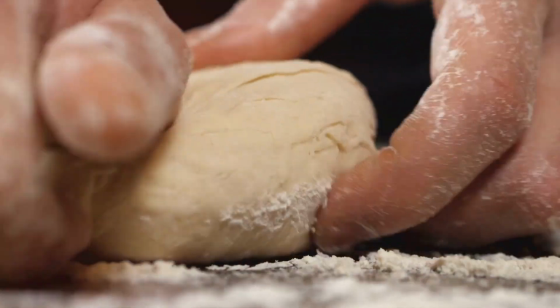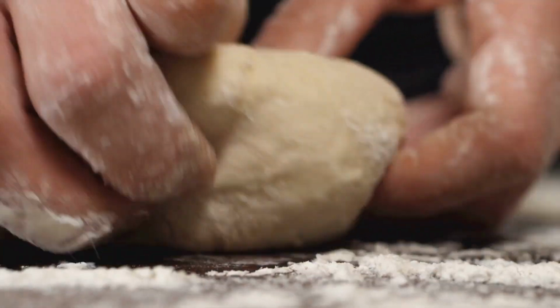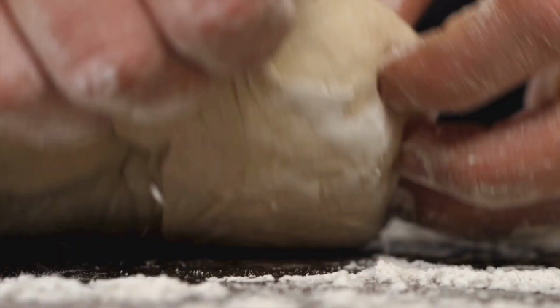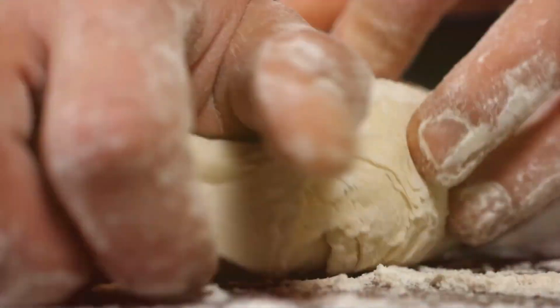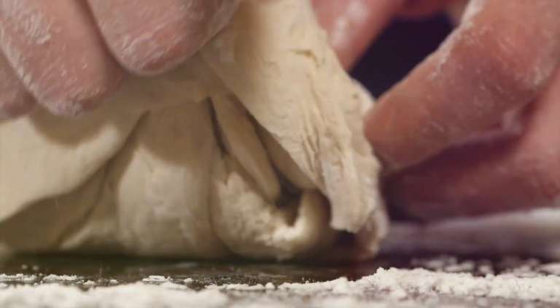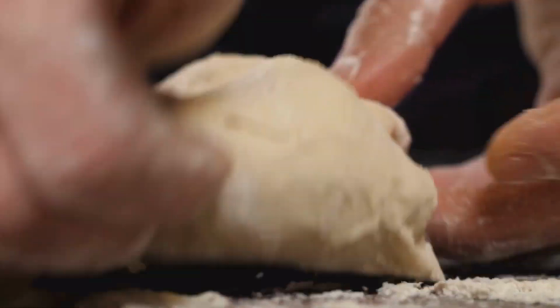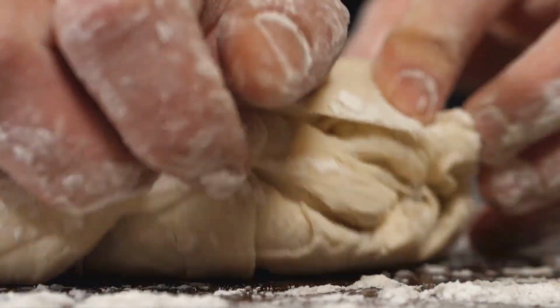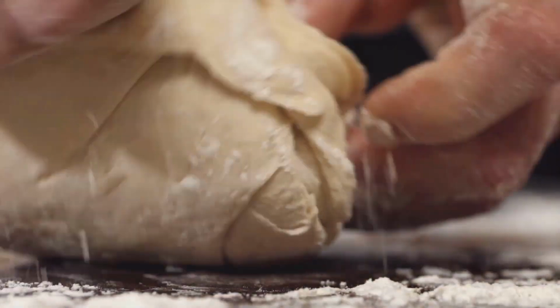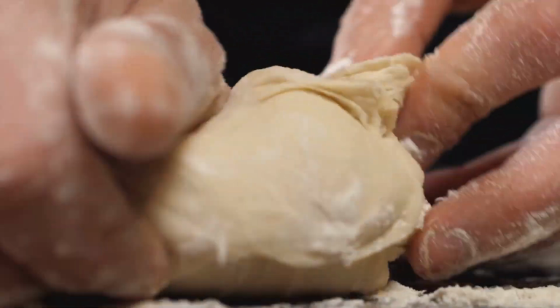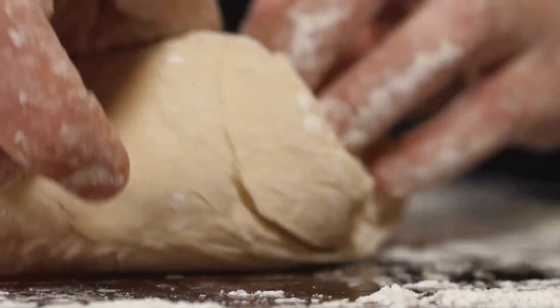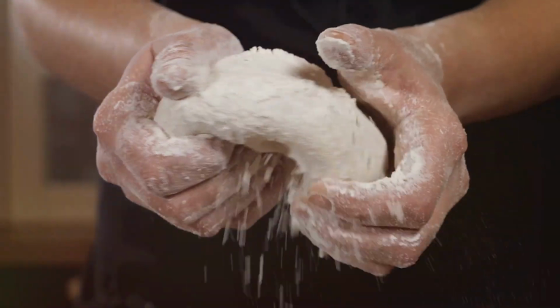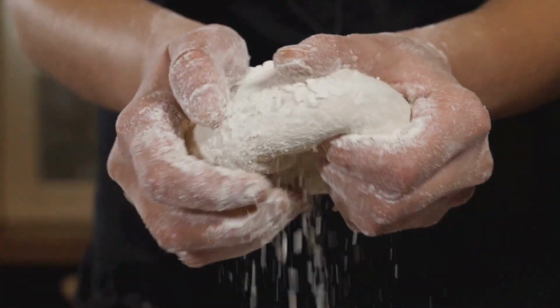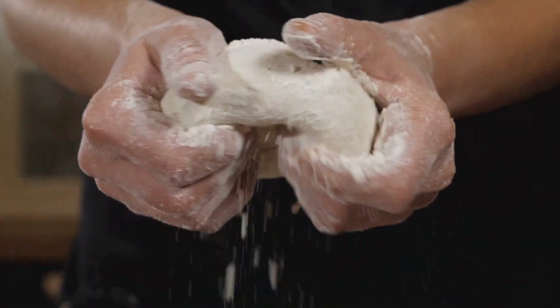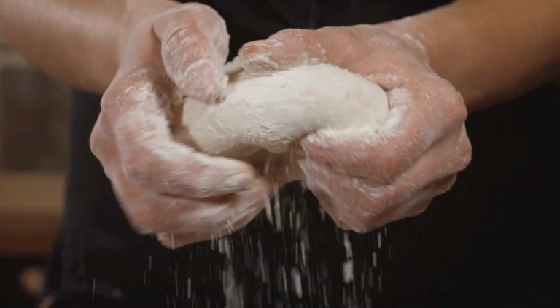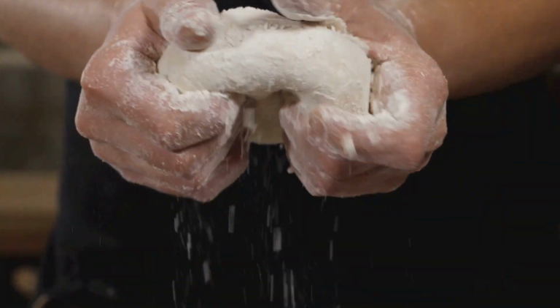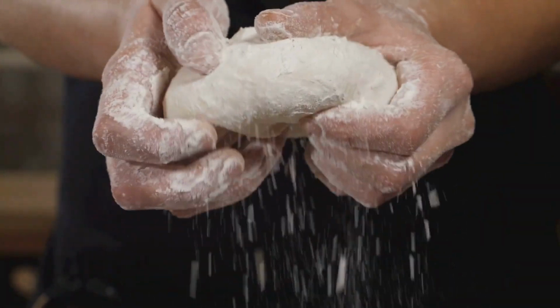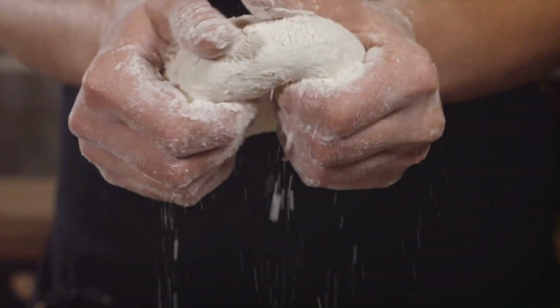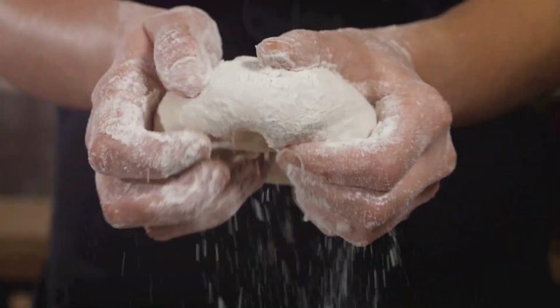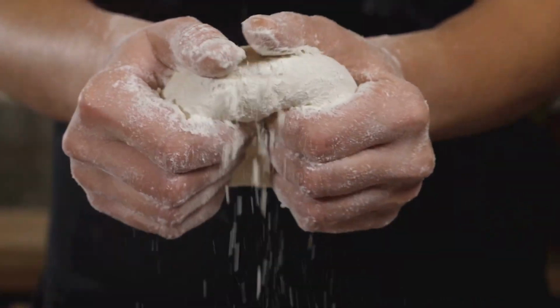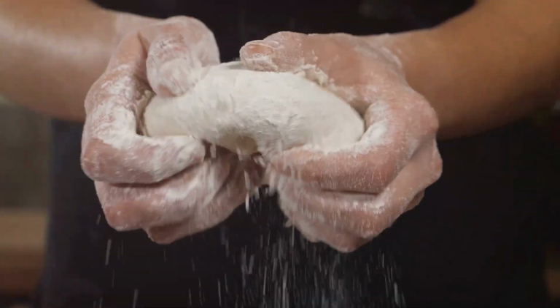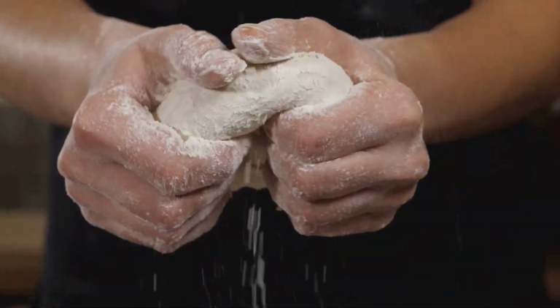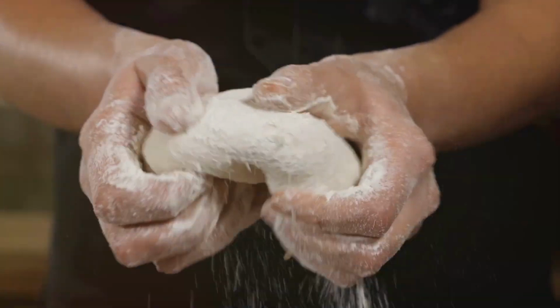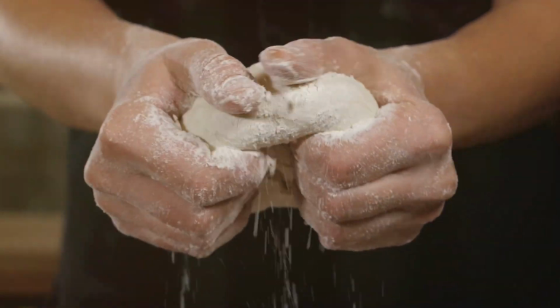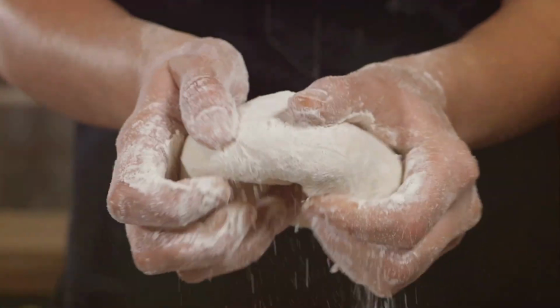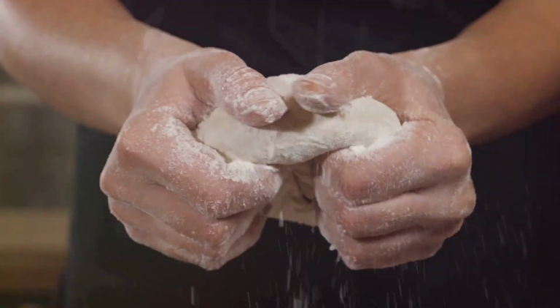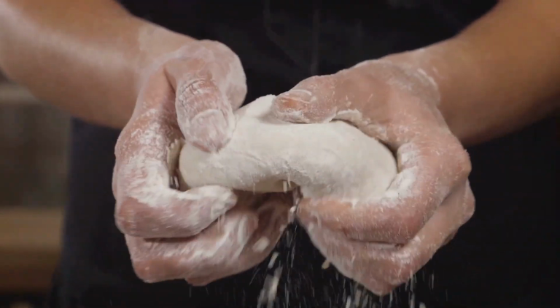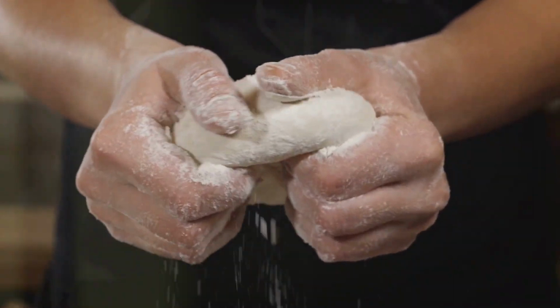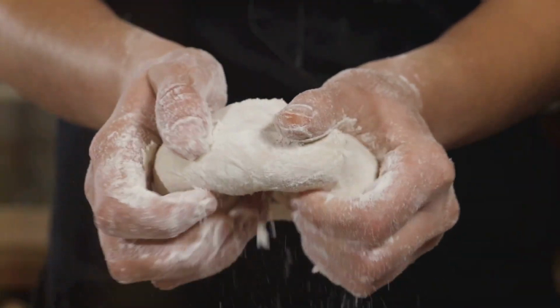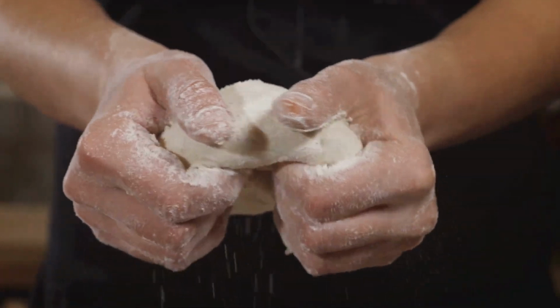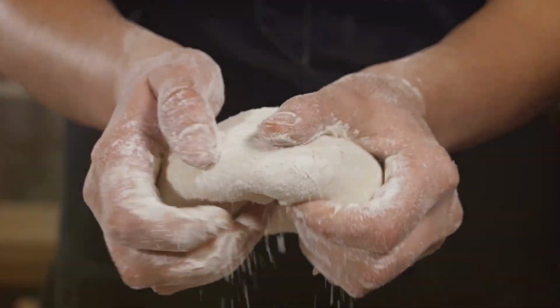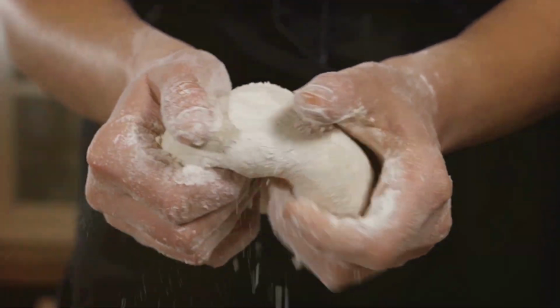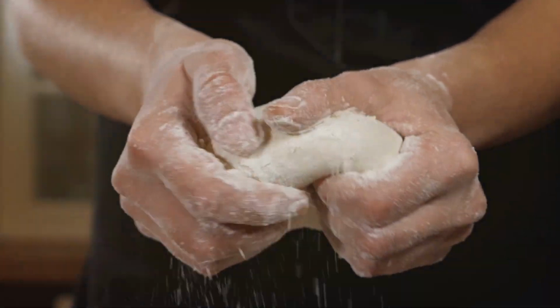To start, we combine our flour with water, yeast, and a dash of salt. The magic really starts to happen when we begin kneading. This process develops the gluten, giving our dough its elasticity and strength. It's a workout for sure, but about 10 minutes of kneading will get us there.